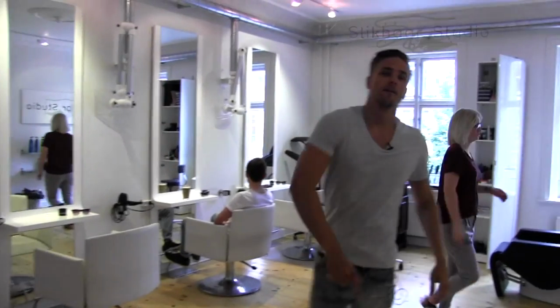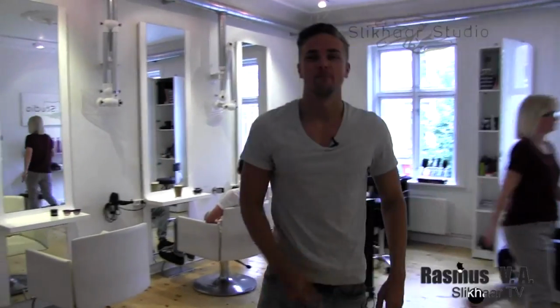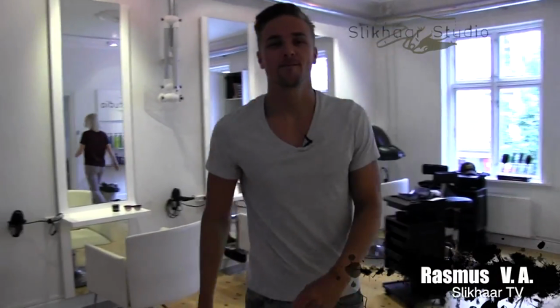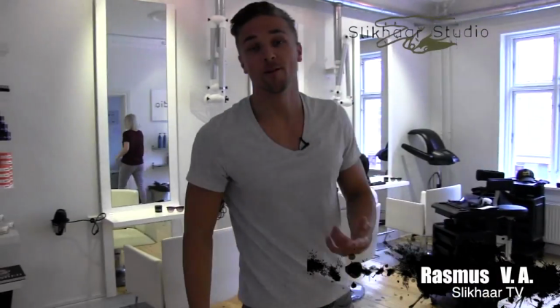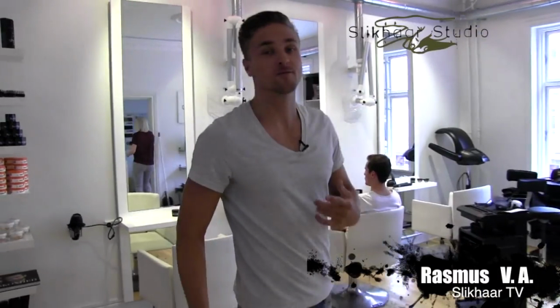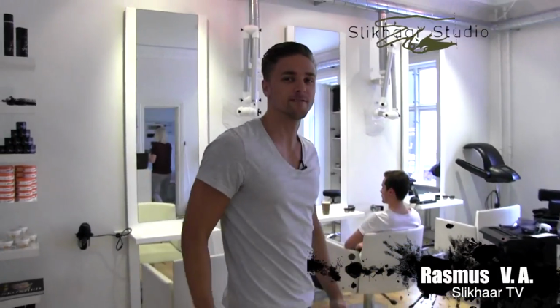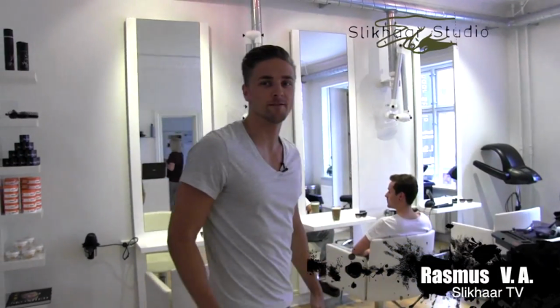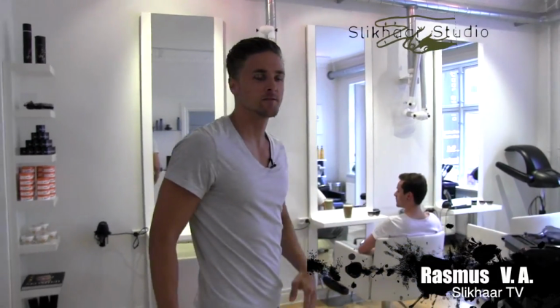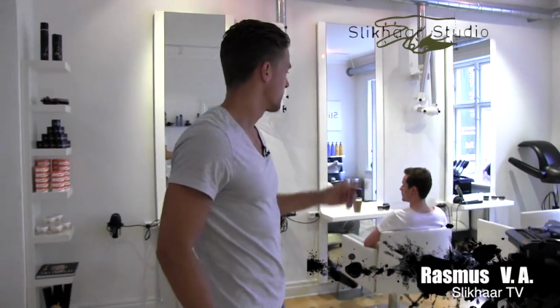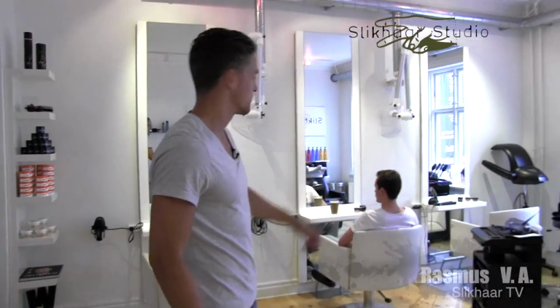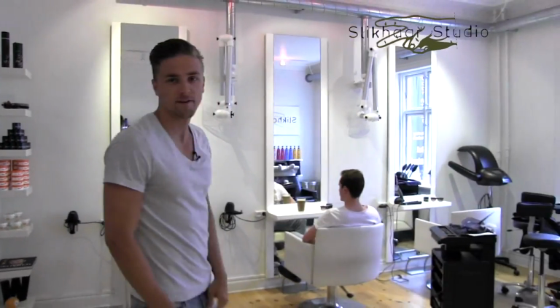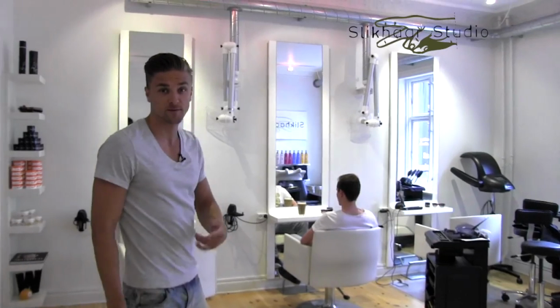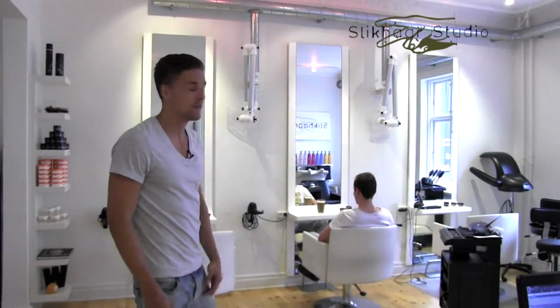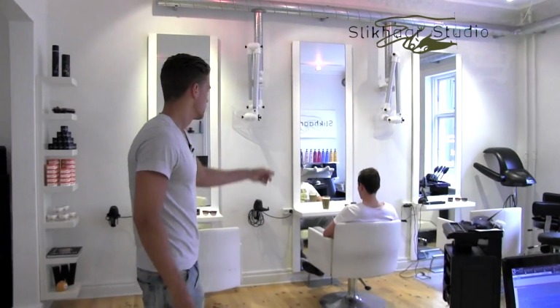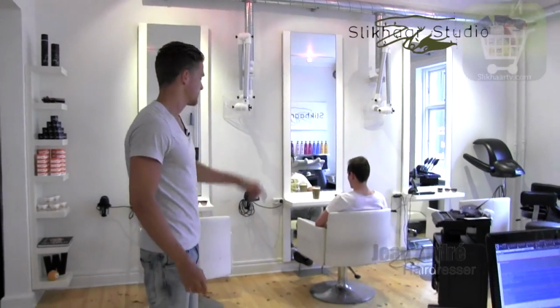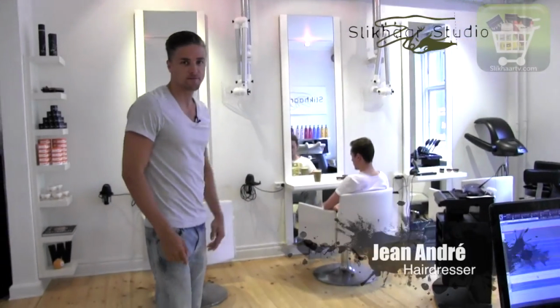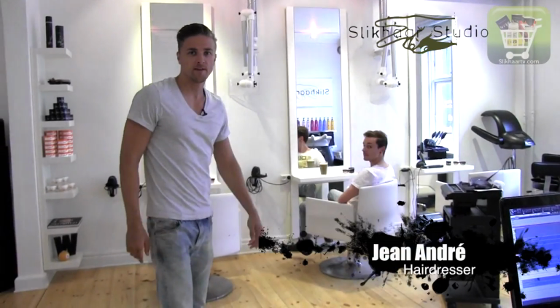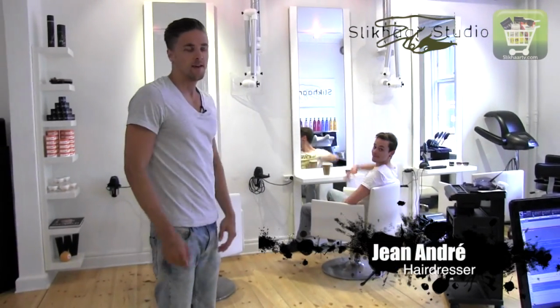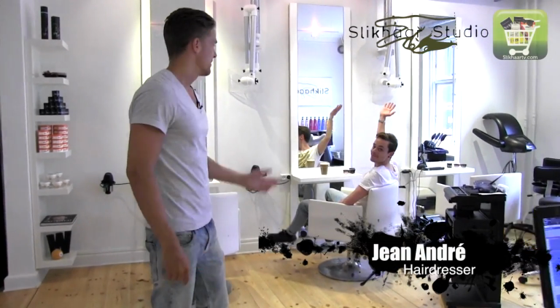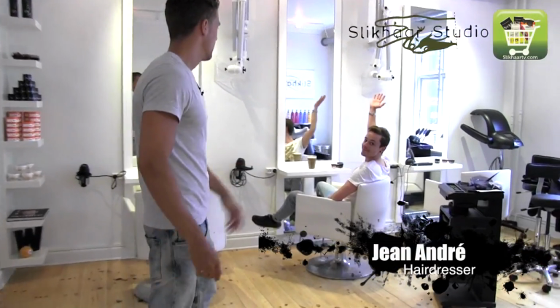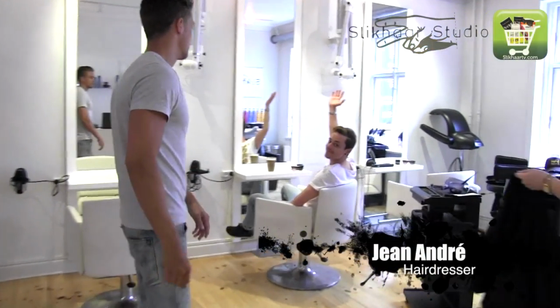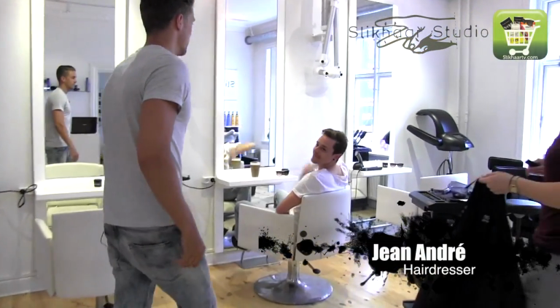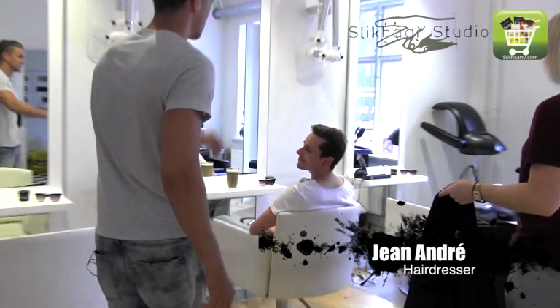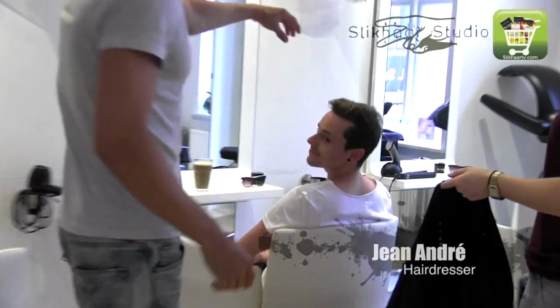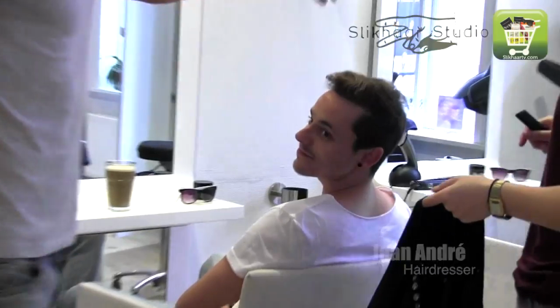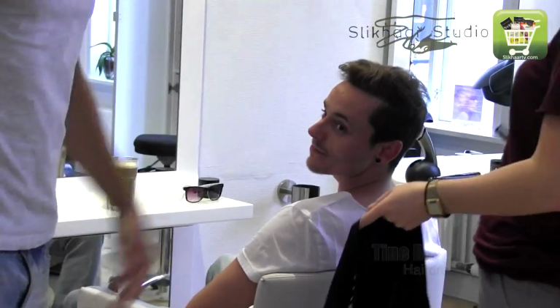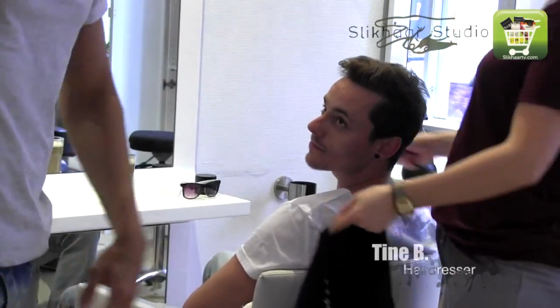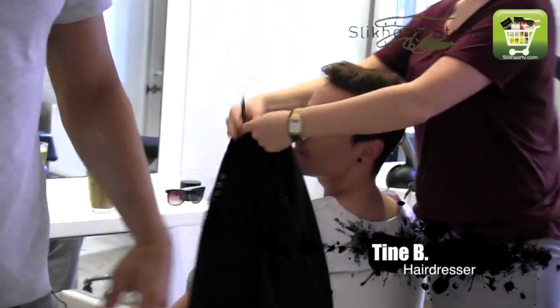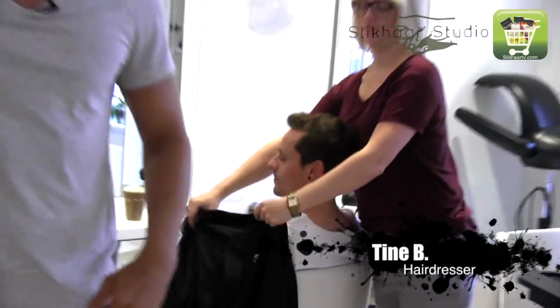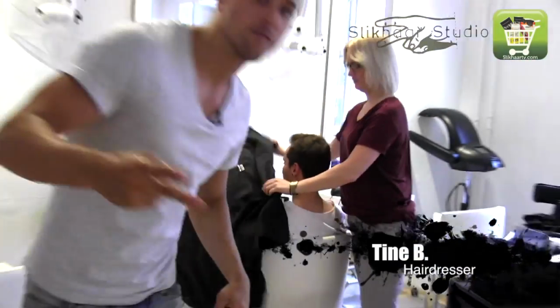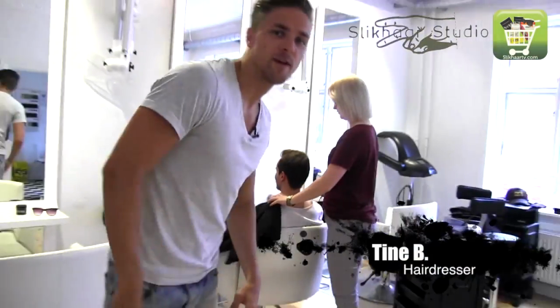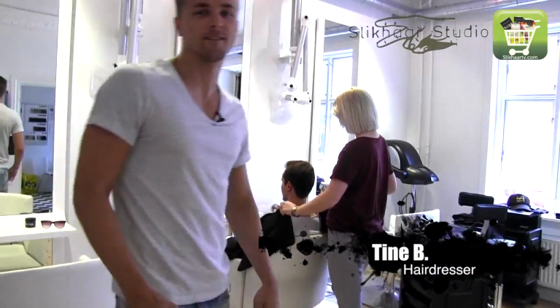Hello, I'm Rasmus and welcome to SlickHeadTV. Today we are going to make an awesome style on Sean Andre. He will have some white spots in his bangs and then he will get an awesome haircut.